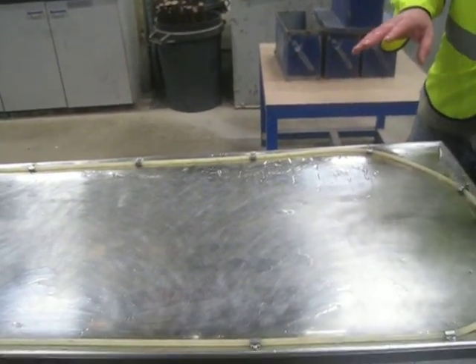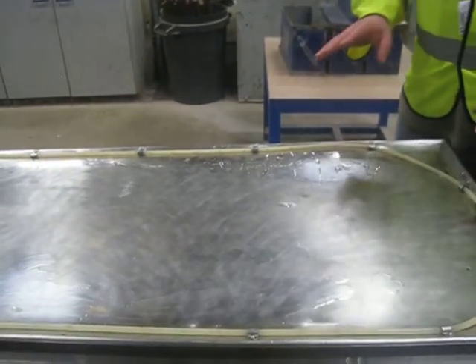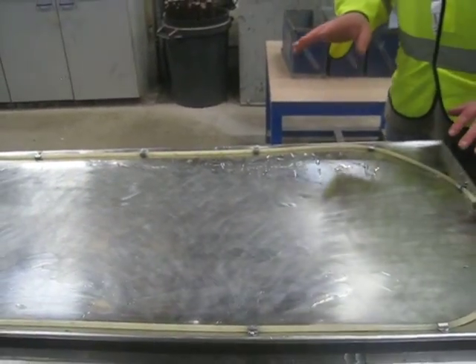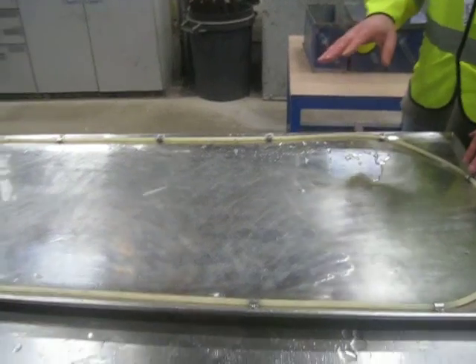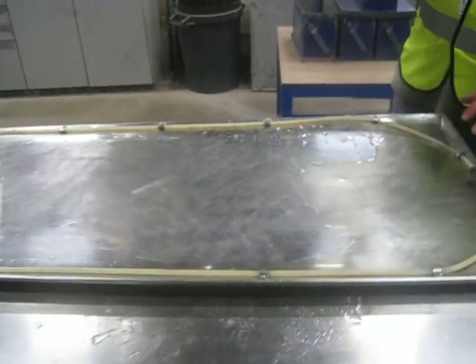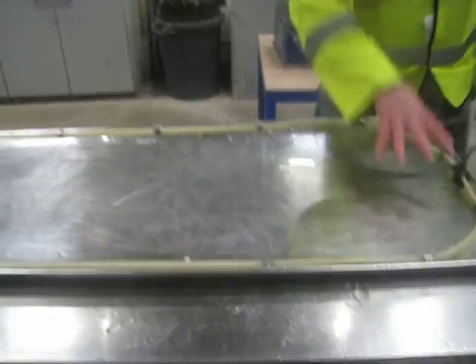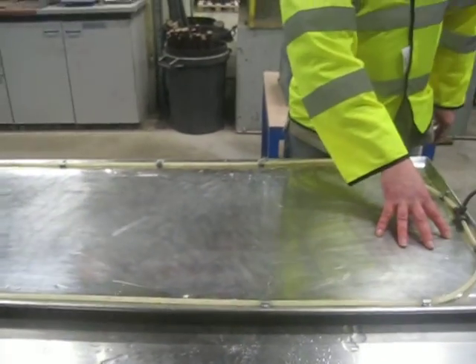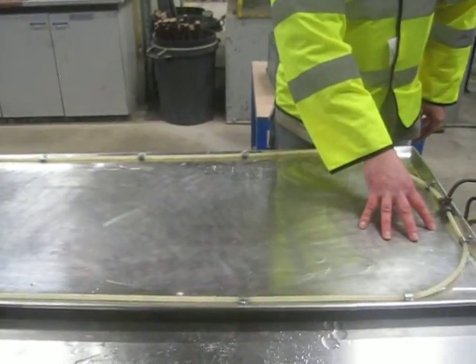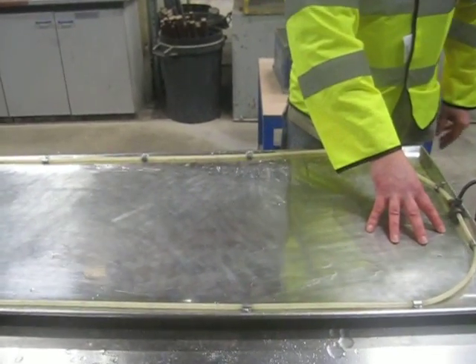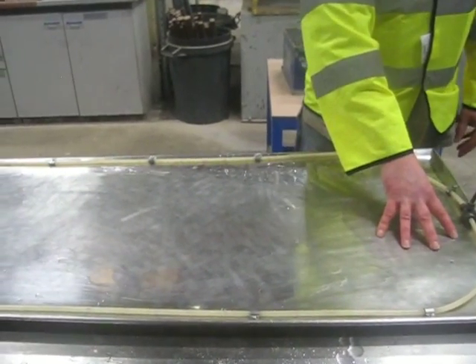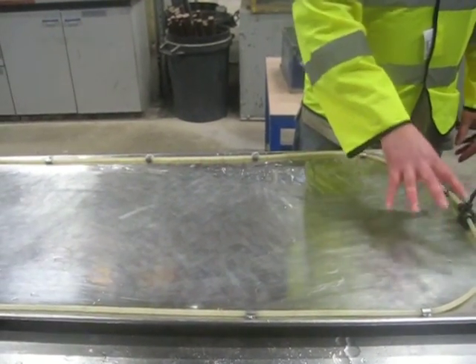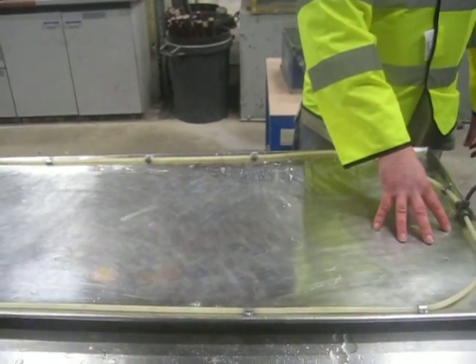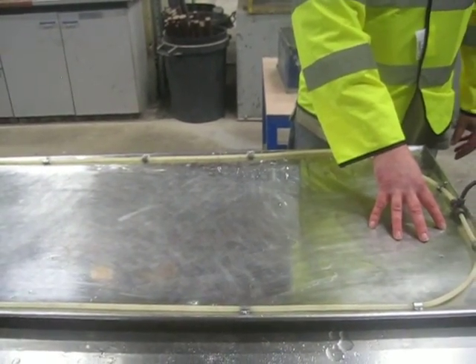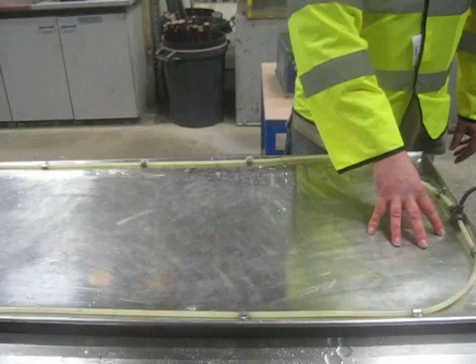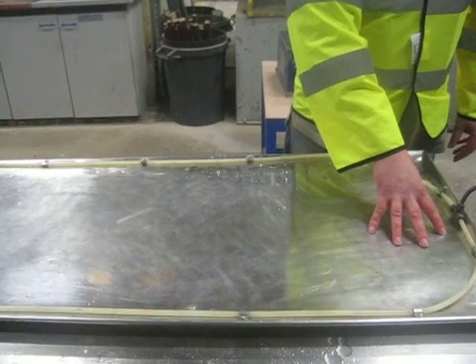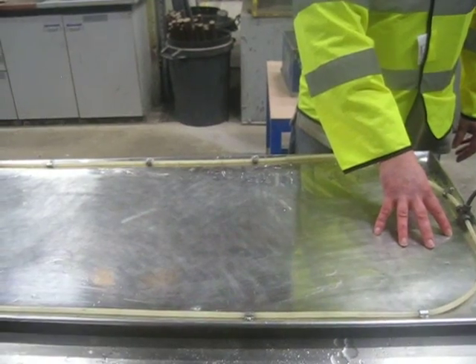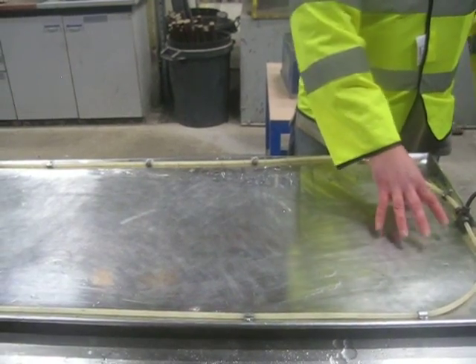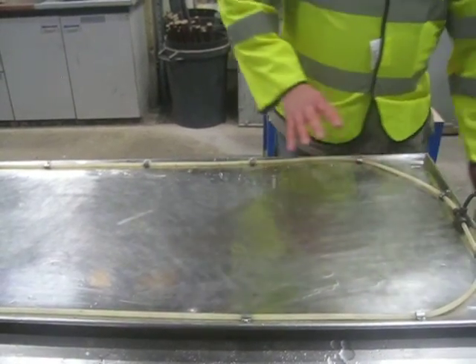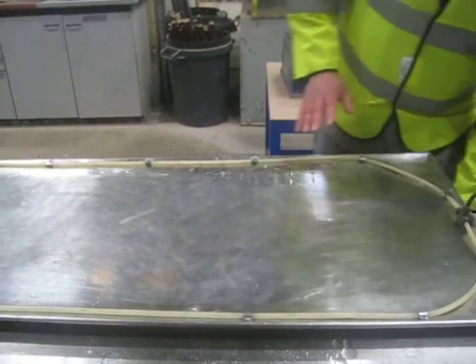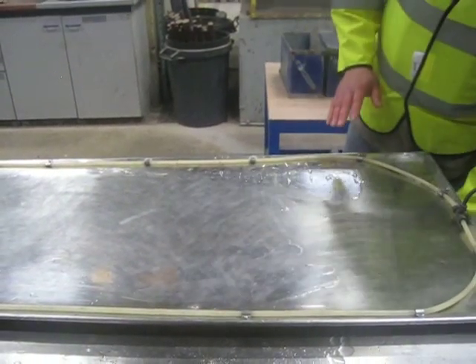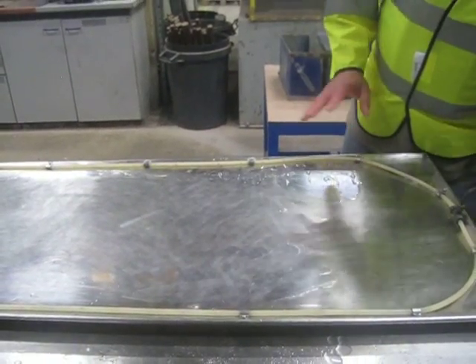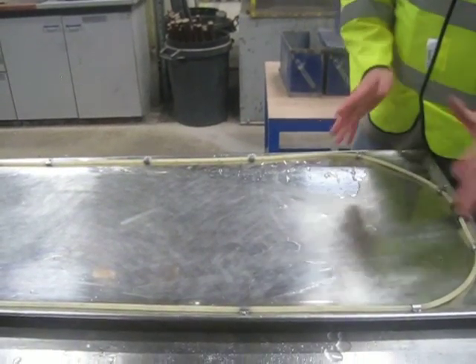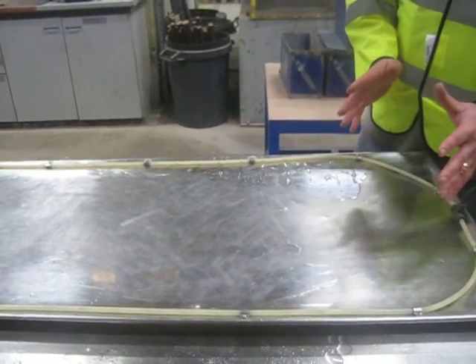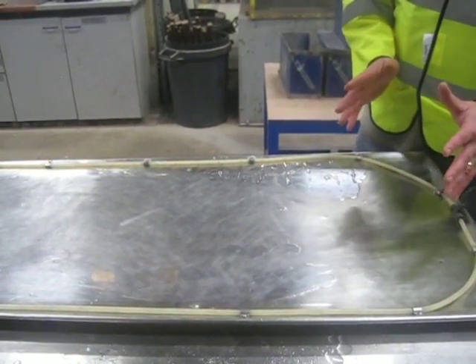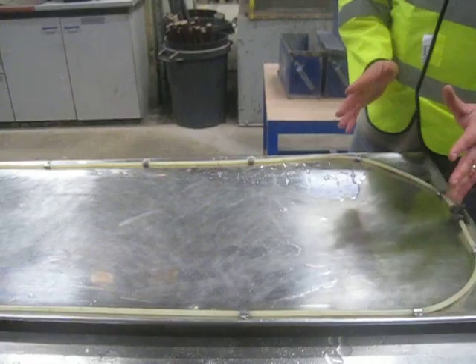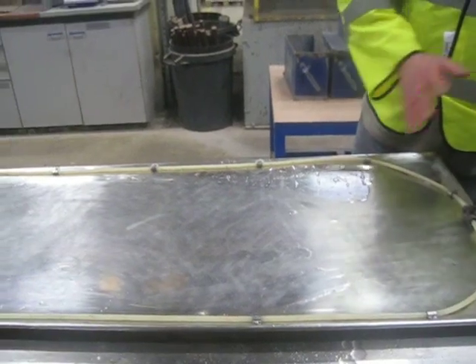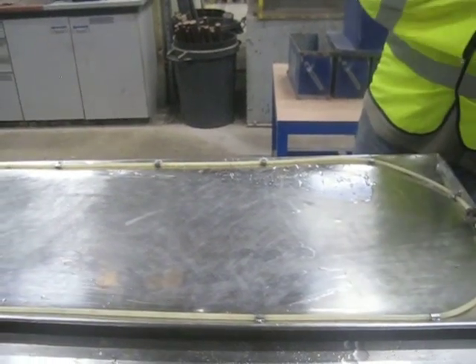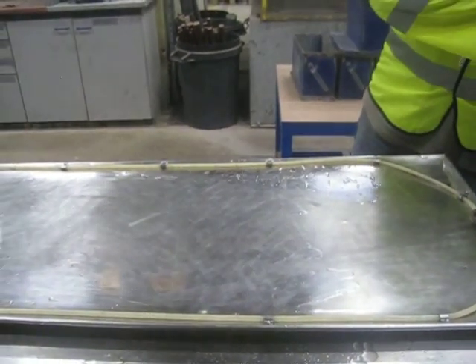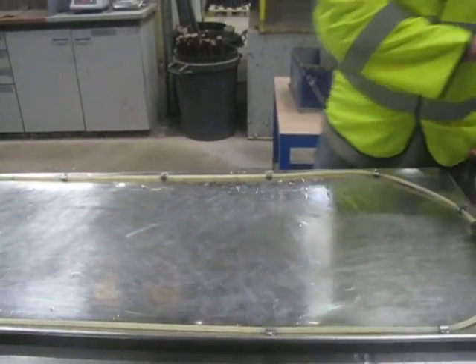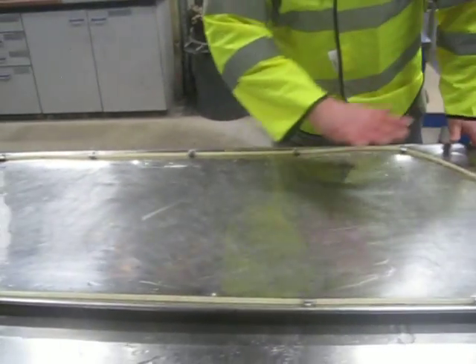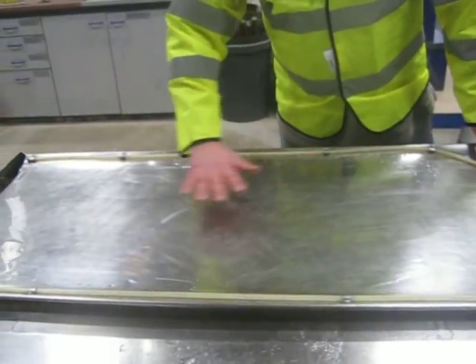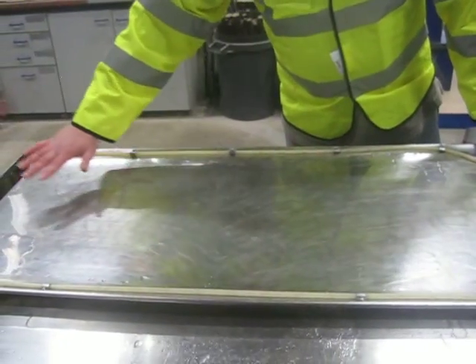The theory is that we put the sample on the head of the table, allow it to fully wetten, then we start the tray, add the wash water and let the lights be carried away.